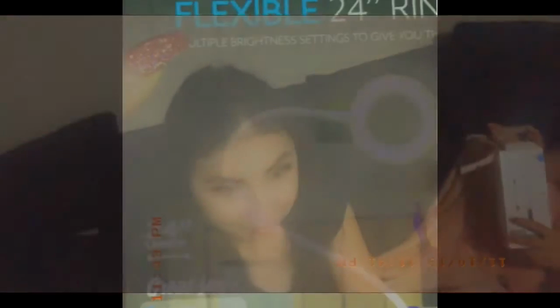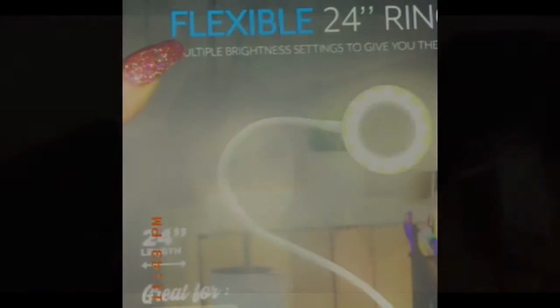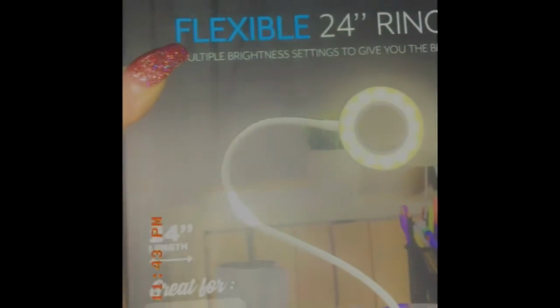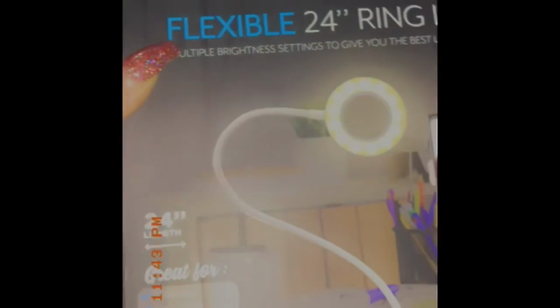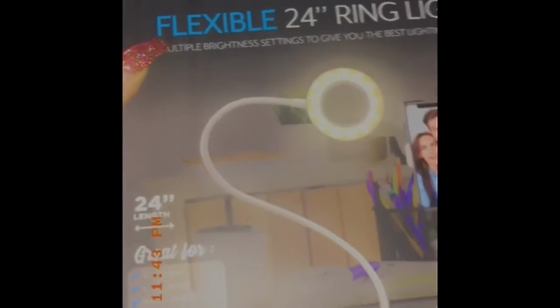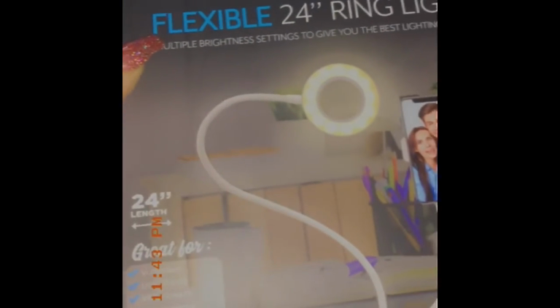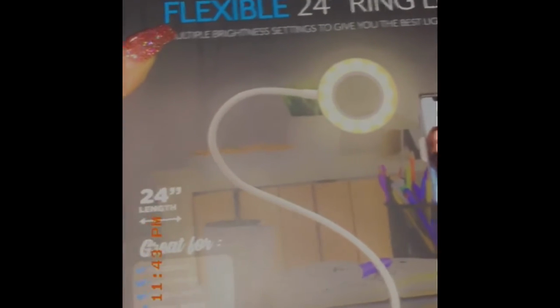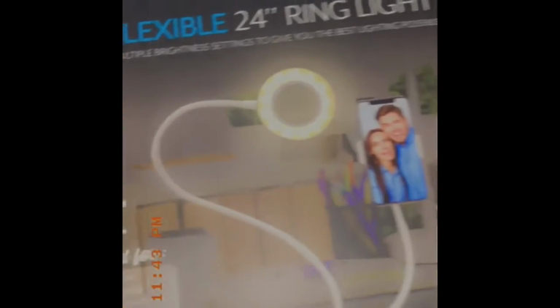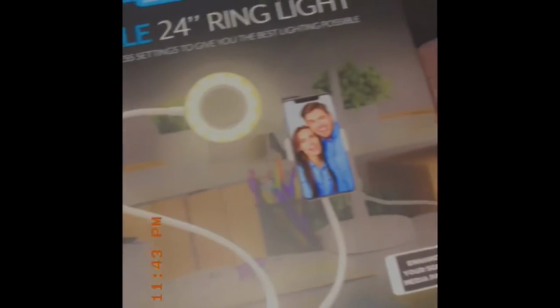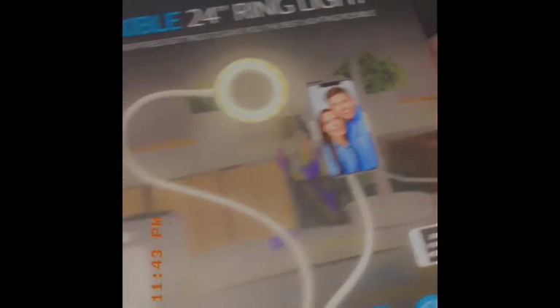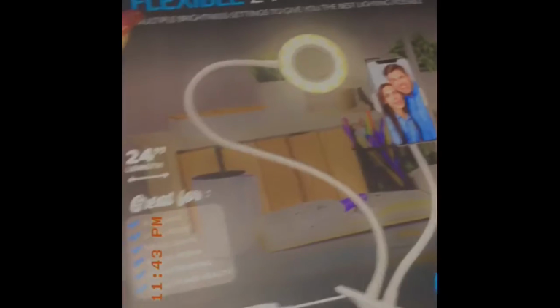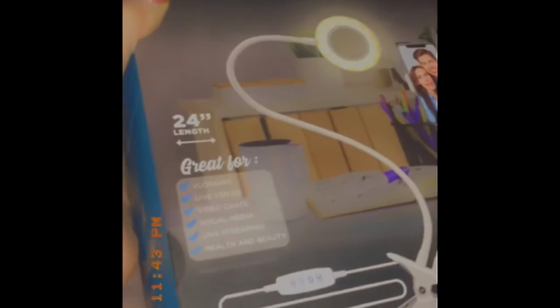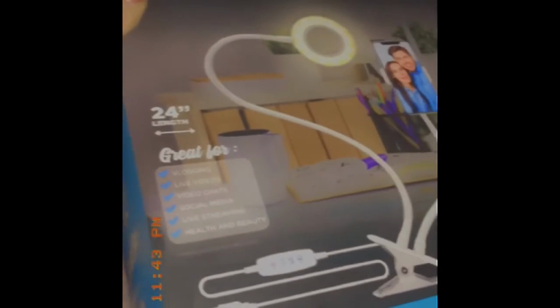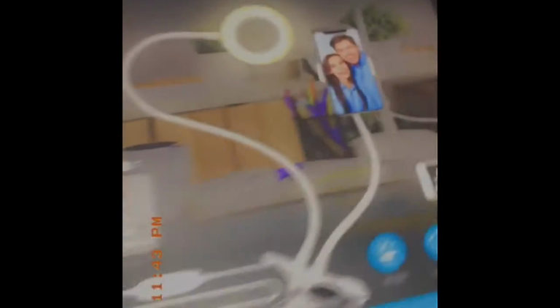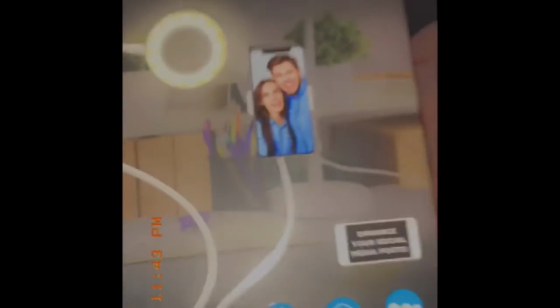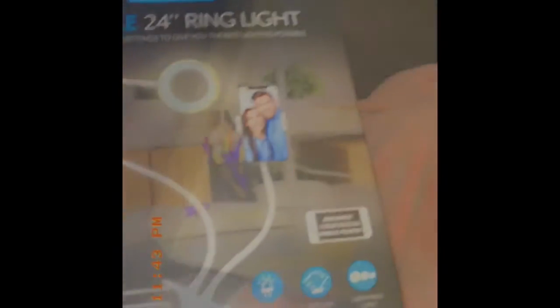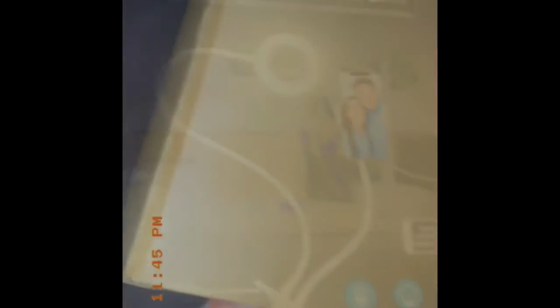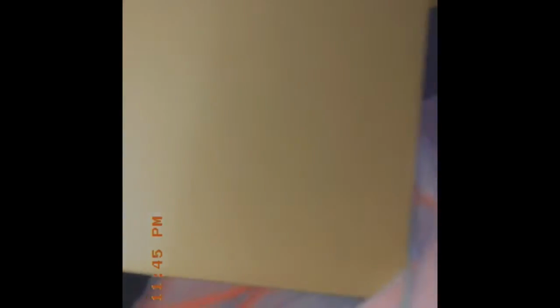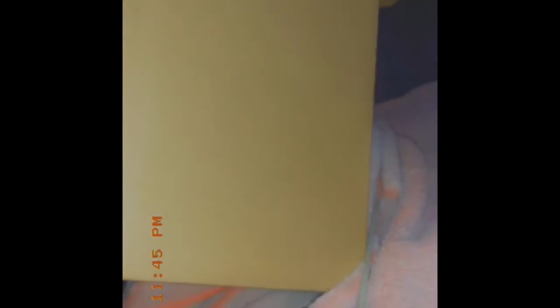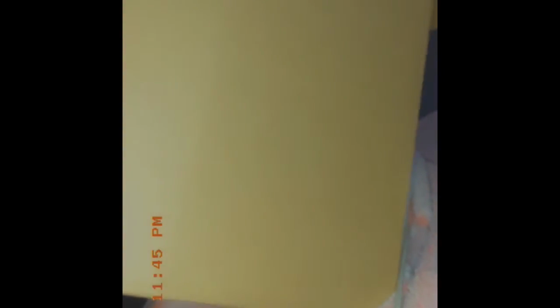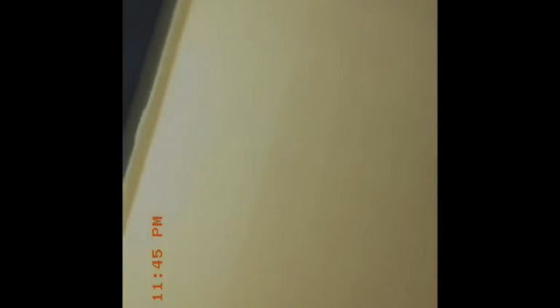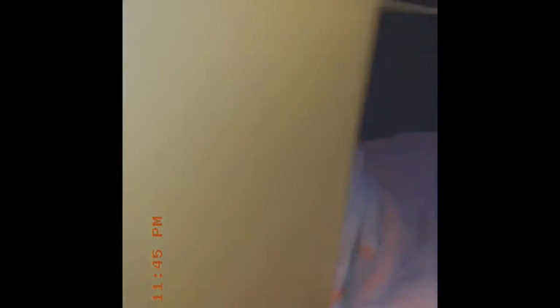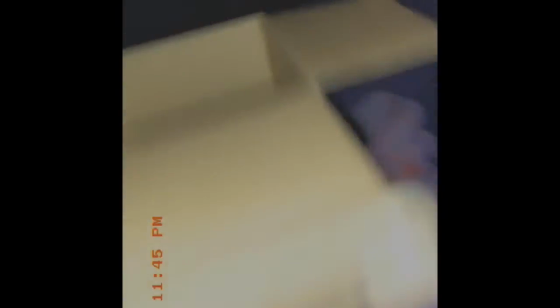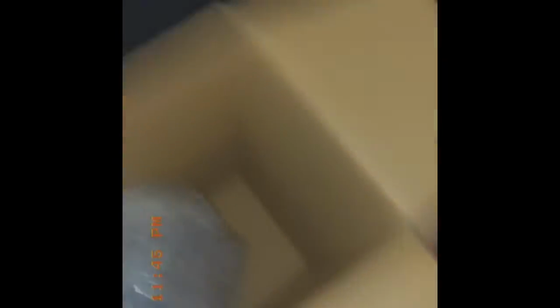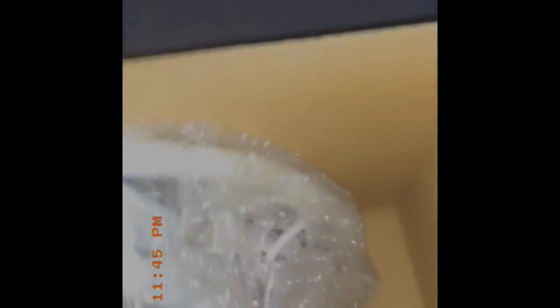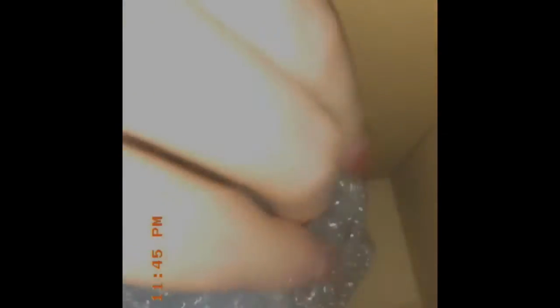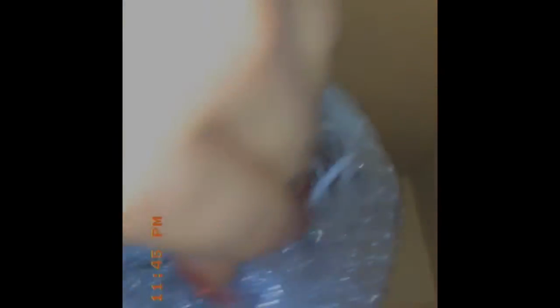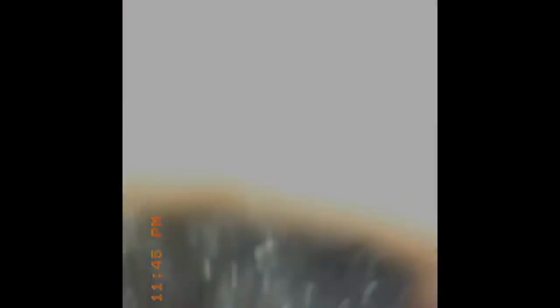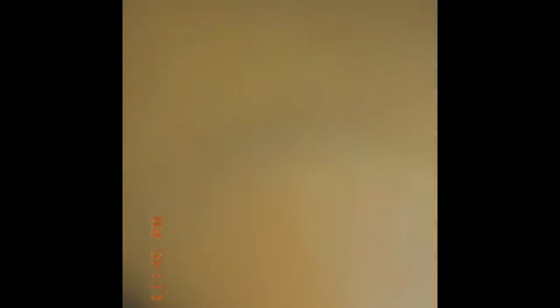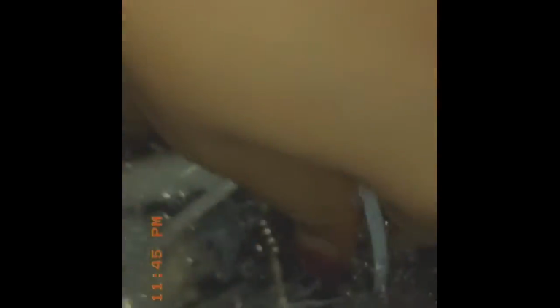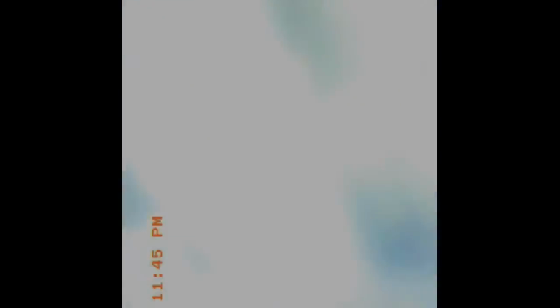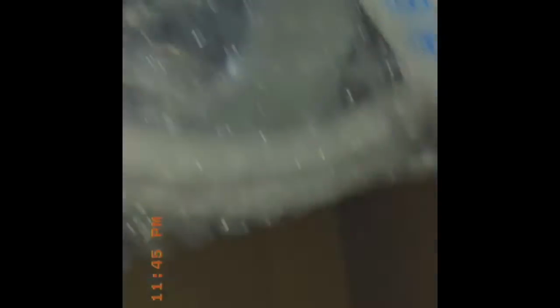Now we're going to open the ring light. It comes inside of this brown box here. We're going to open this one and then we're going to open this one.